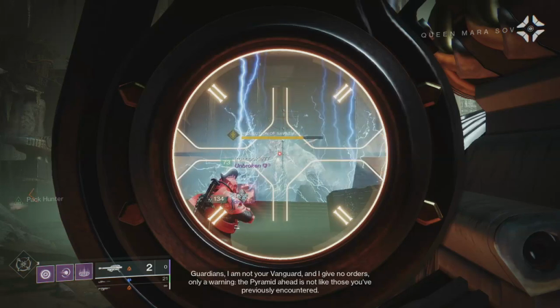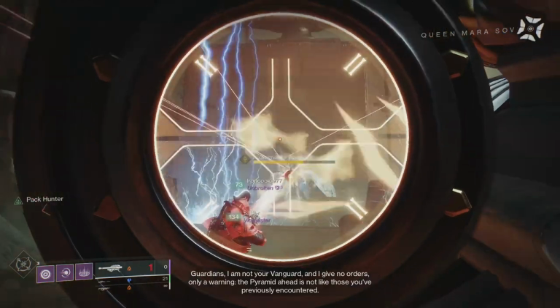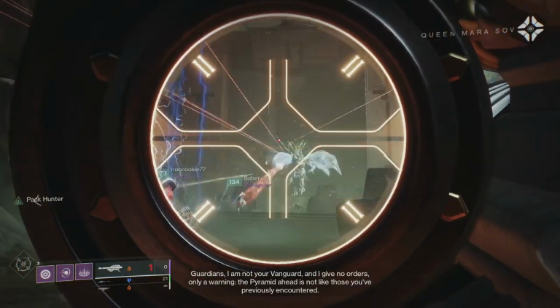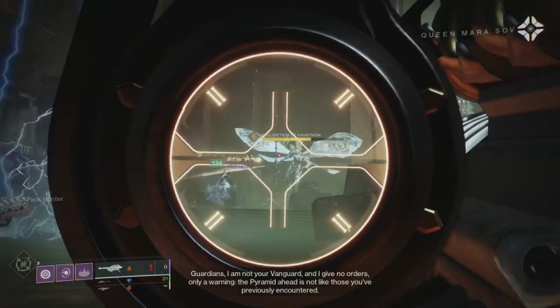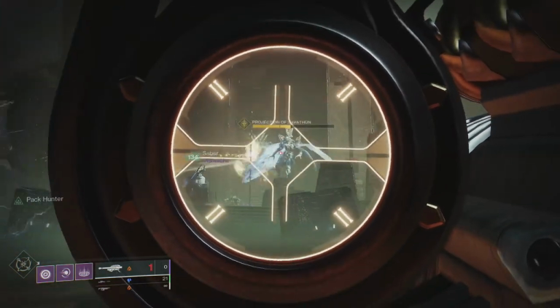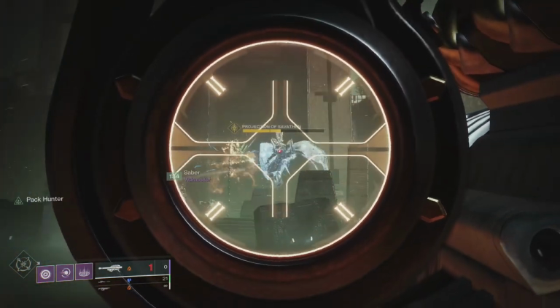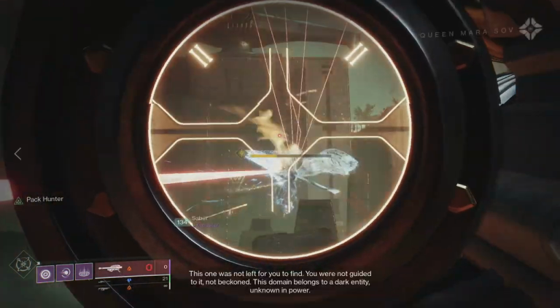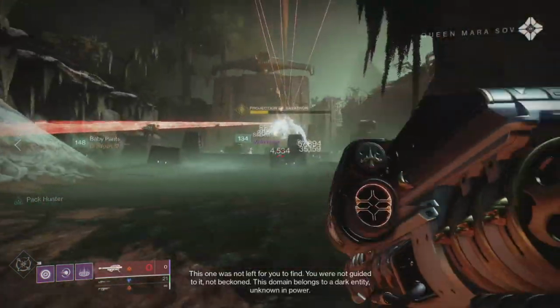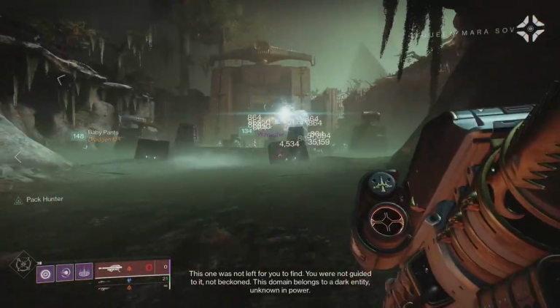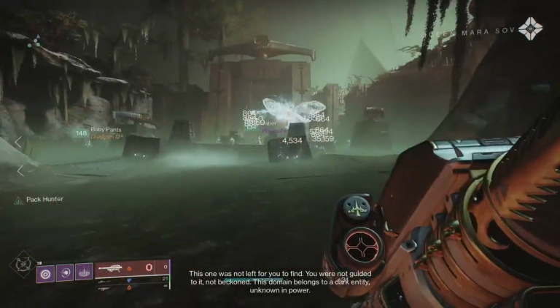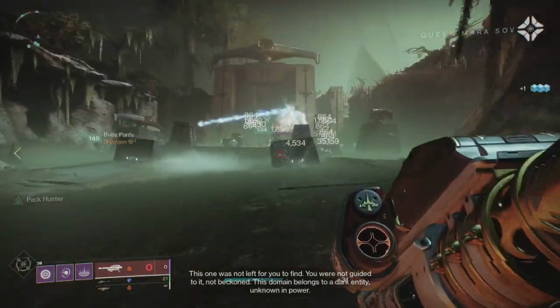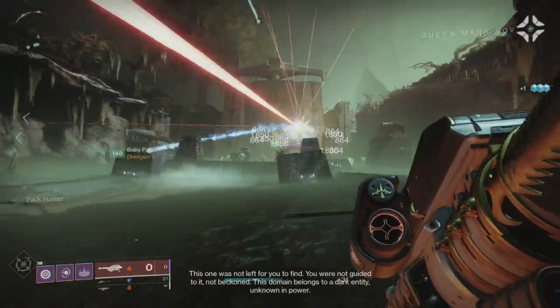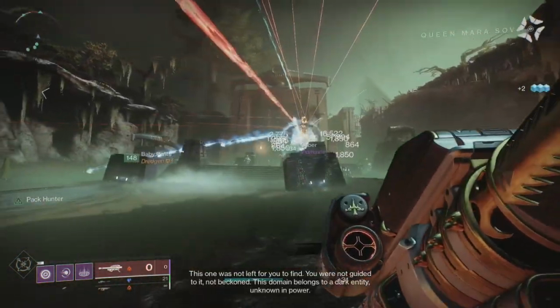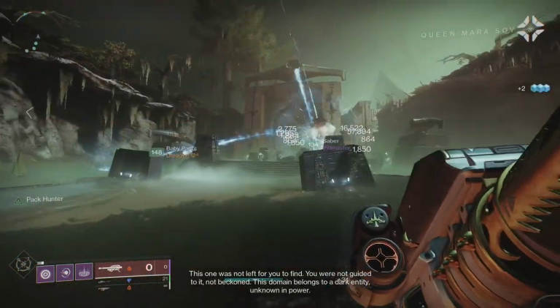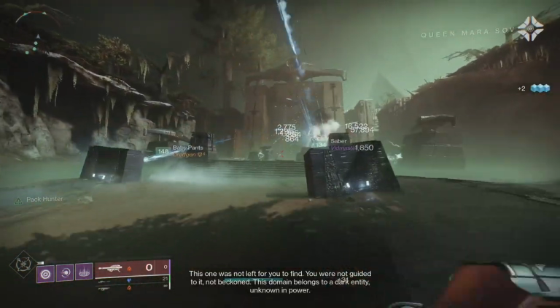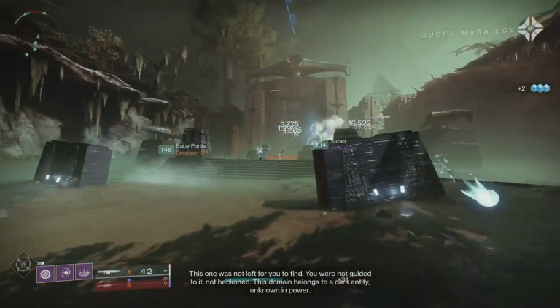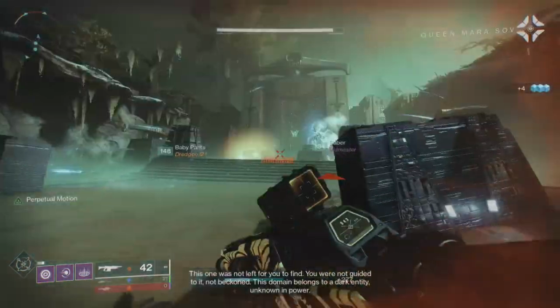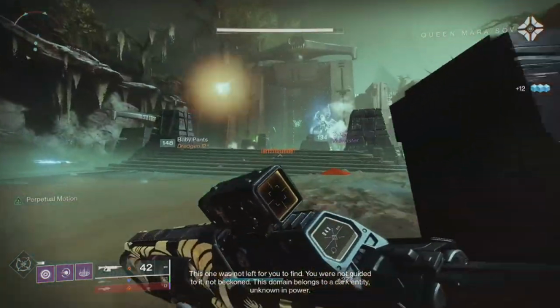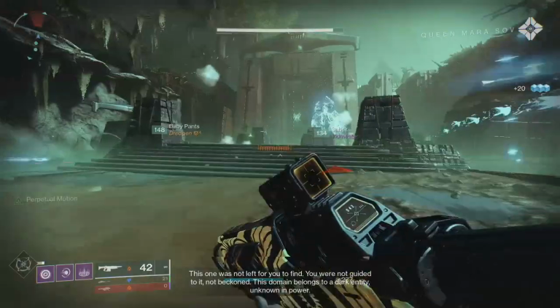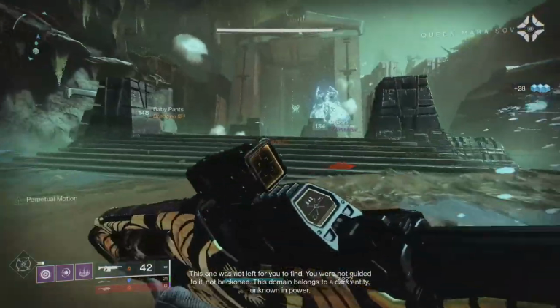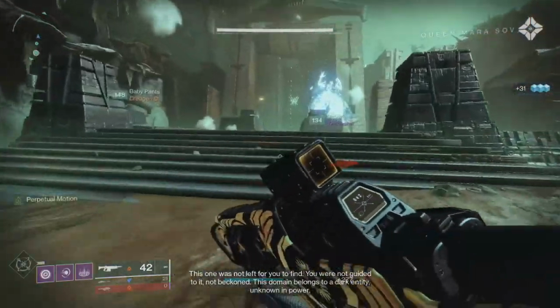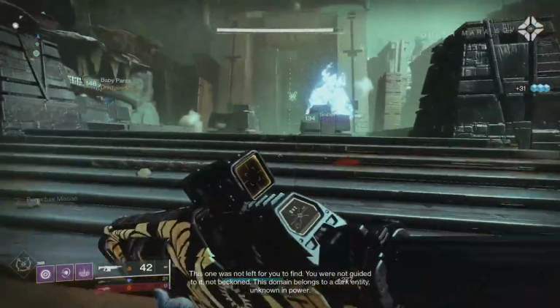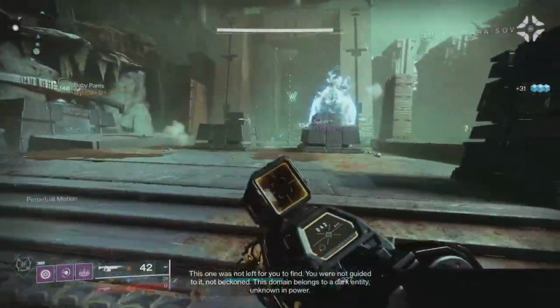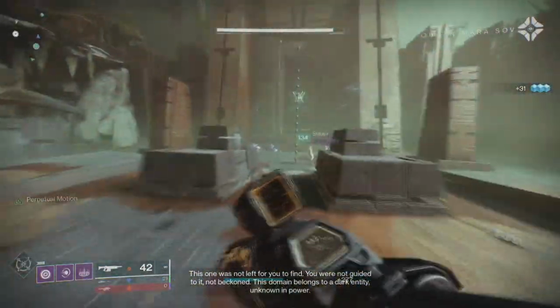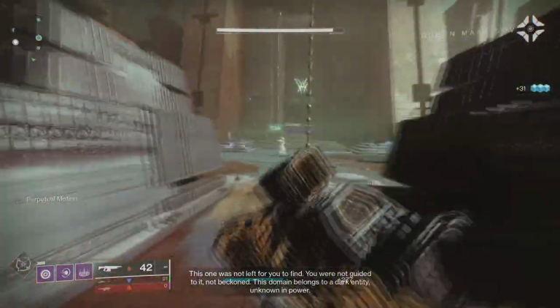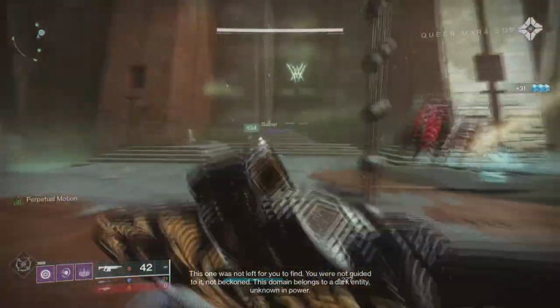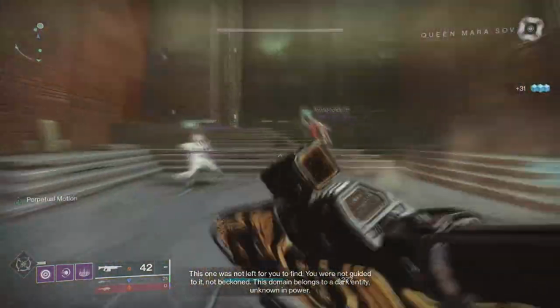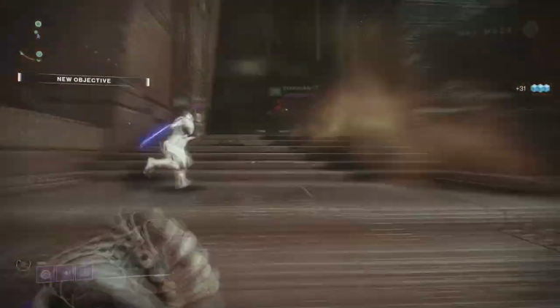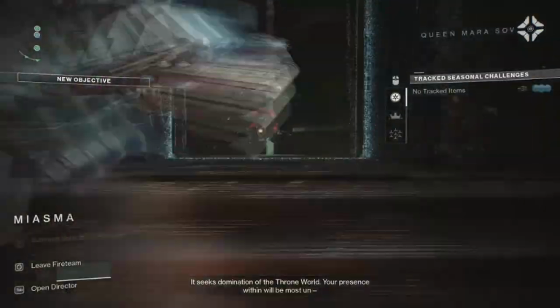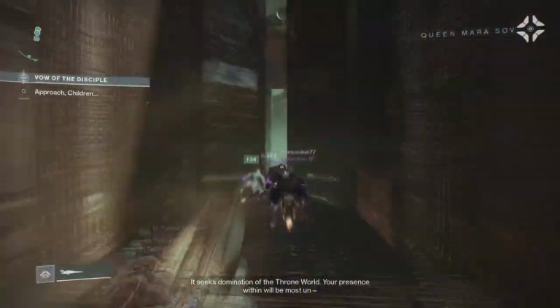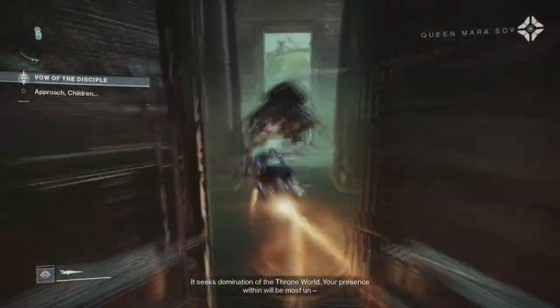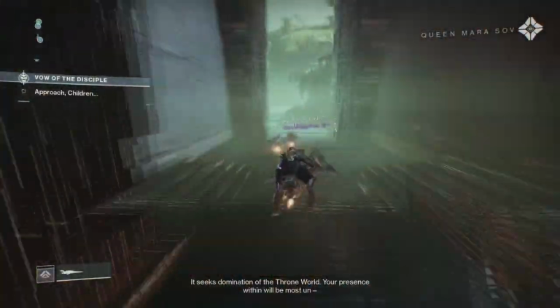As soon as you load into the raid, you're hitting the ground running. There'll be an illusion of Savathun that spawns. Go ahead and clear her out and it'll despawn all the adds in the area. Then follow this path to the first semi-encounter, the Payload.